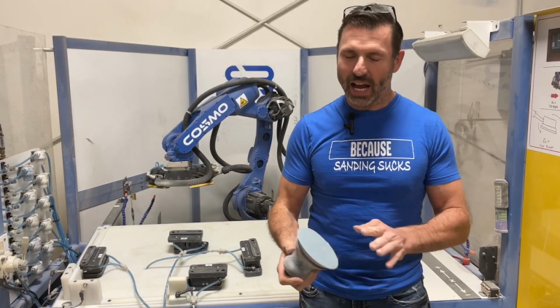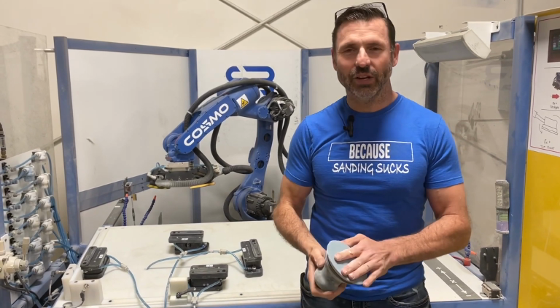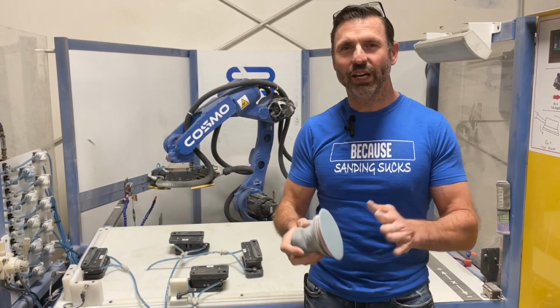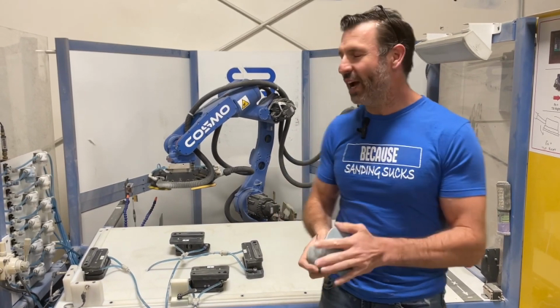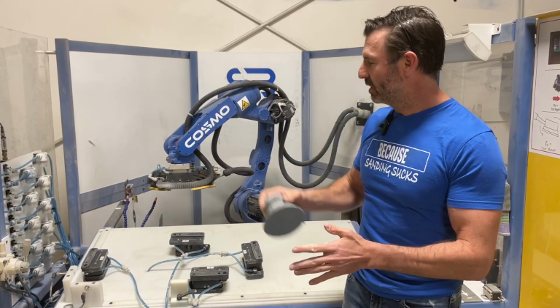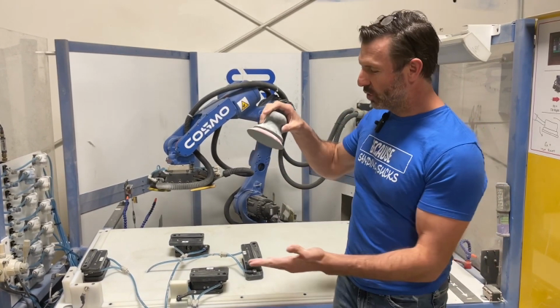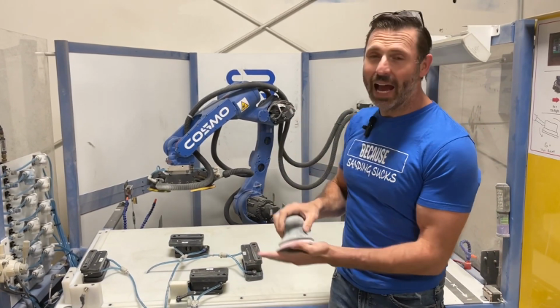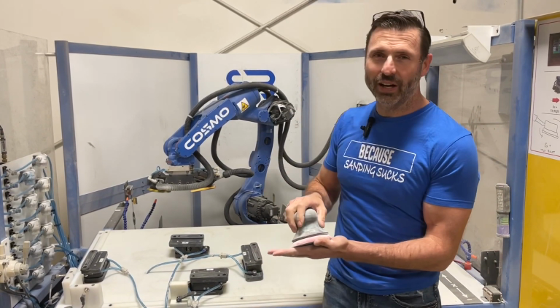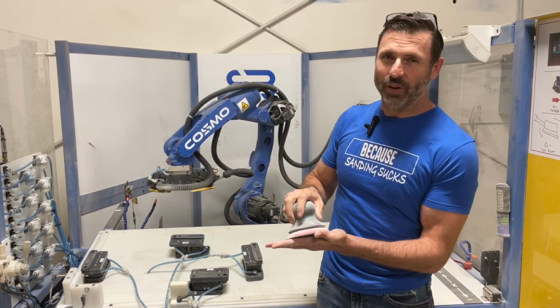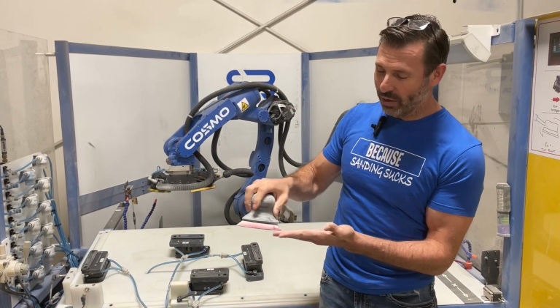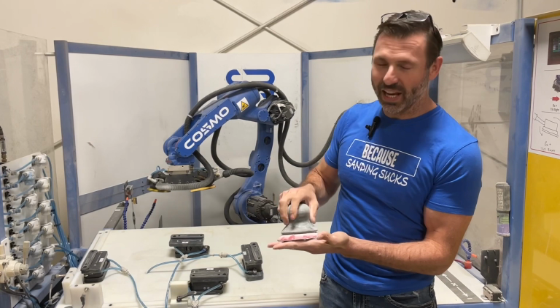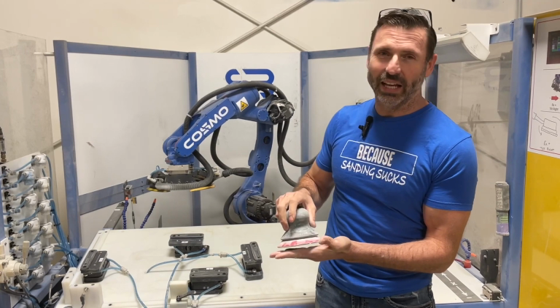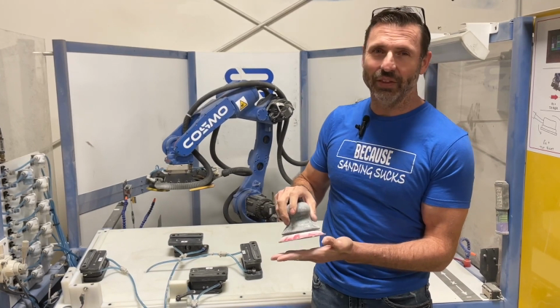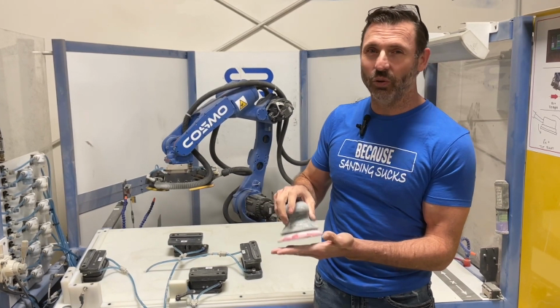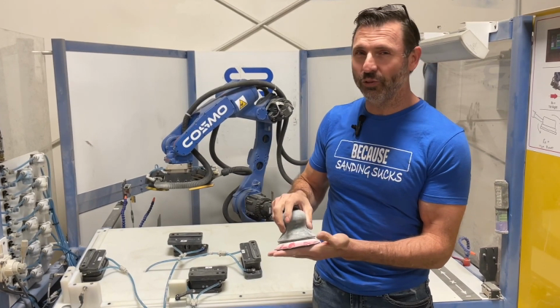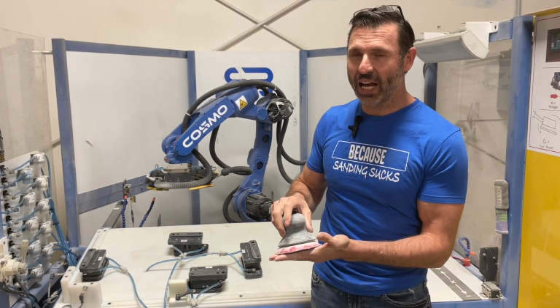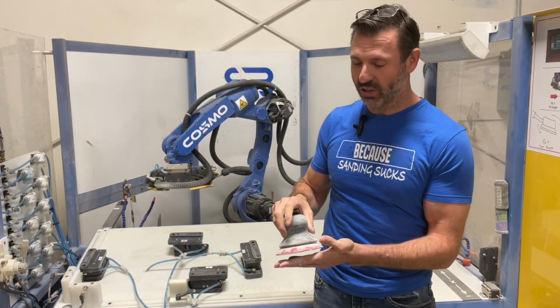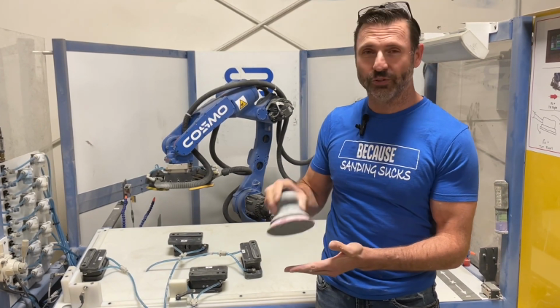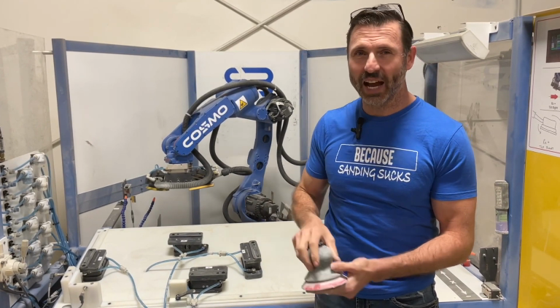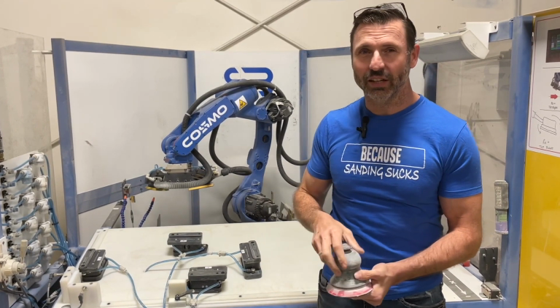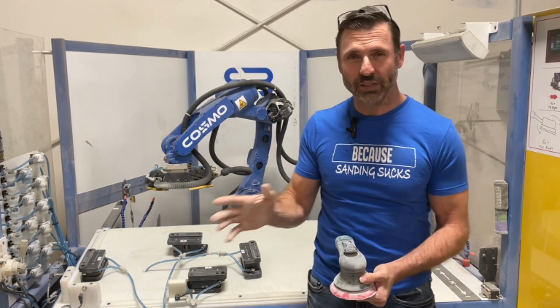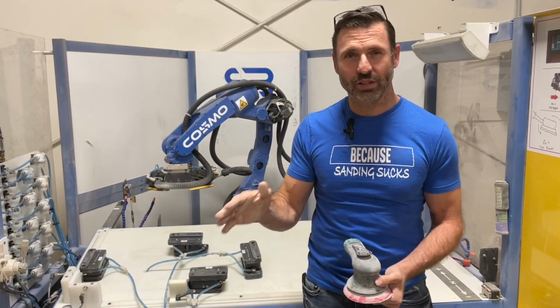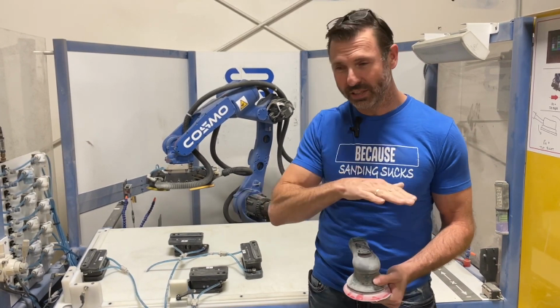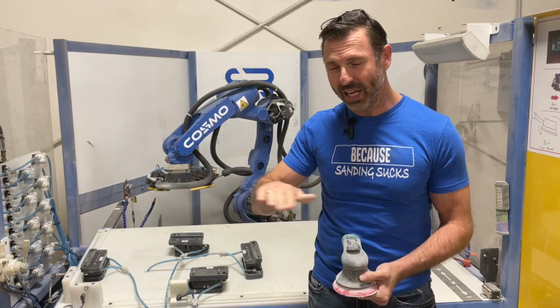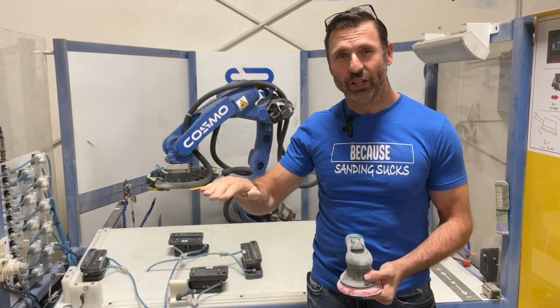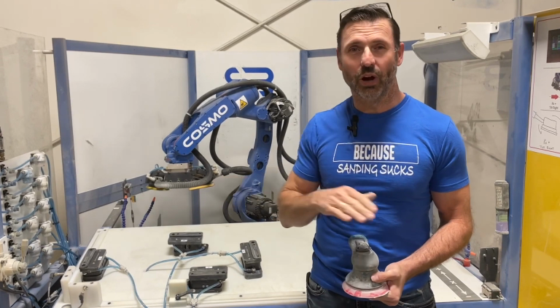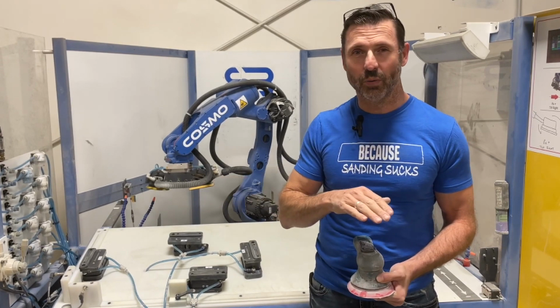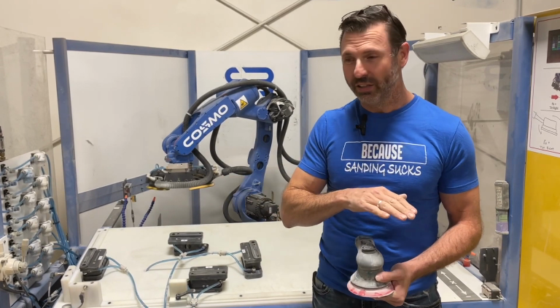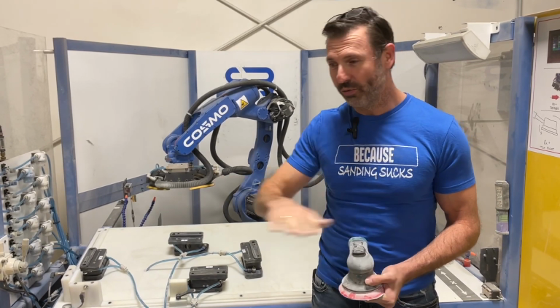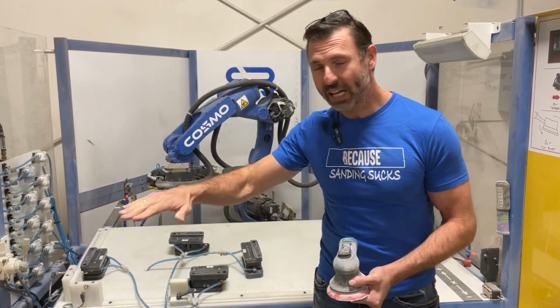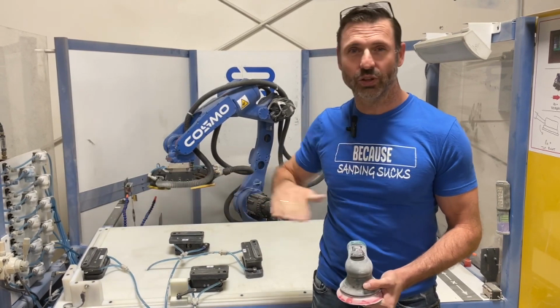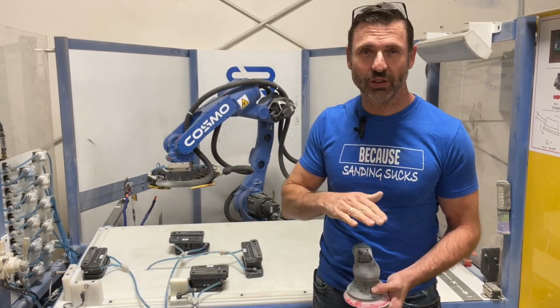So let's get into some of the fundamentals of sanding with a robot. How can we affect the outcome when we're sanding? There are only a few factors. The first factor is speed — do you want the robot to go fast or to go slow?